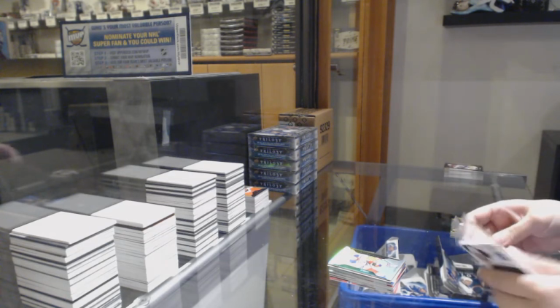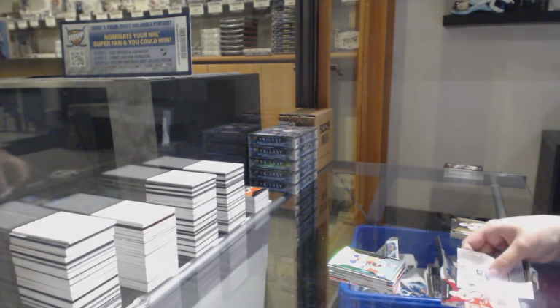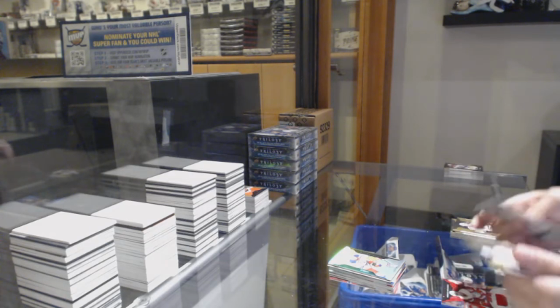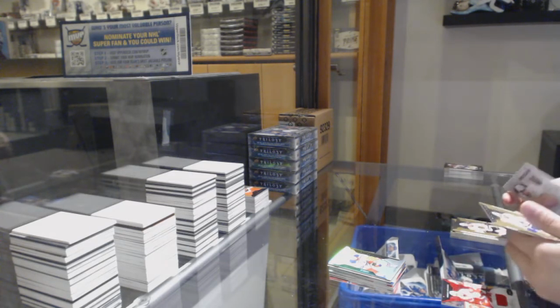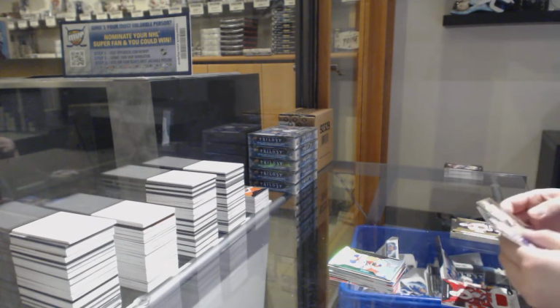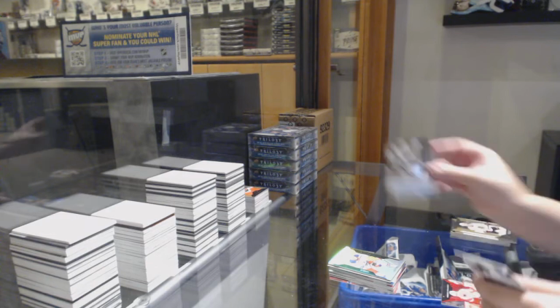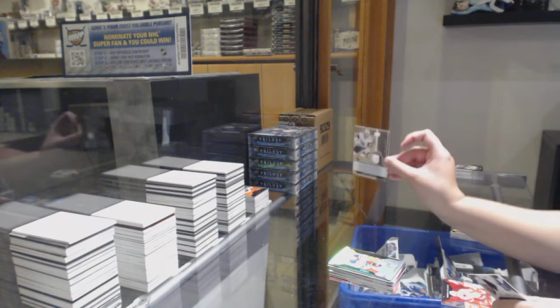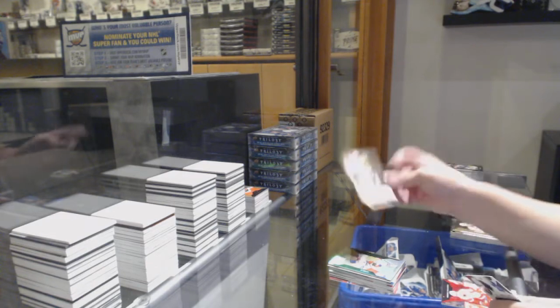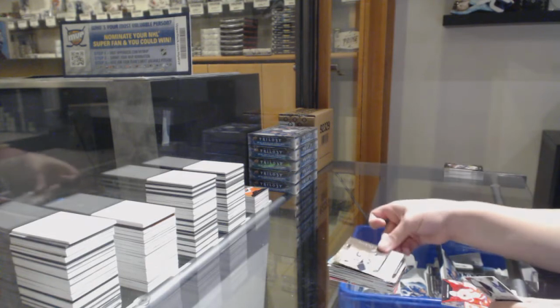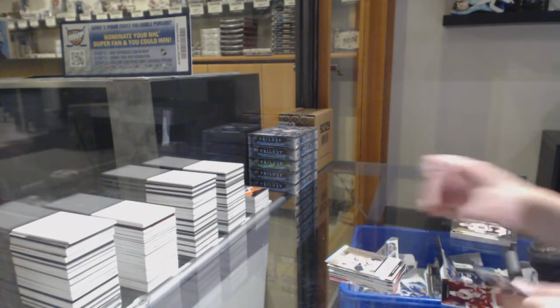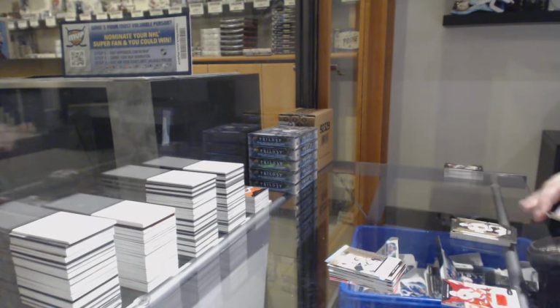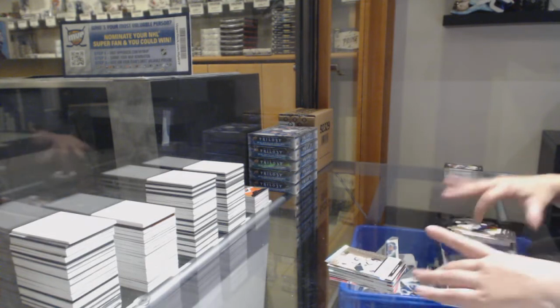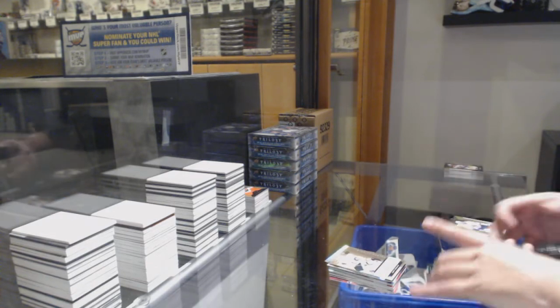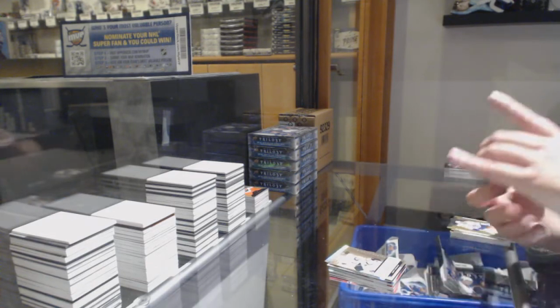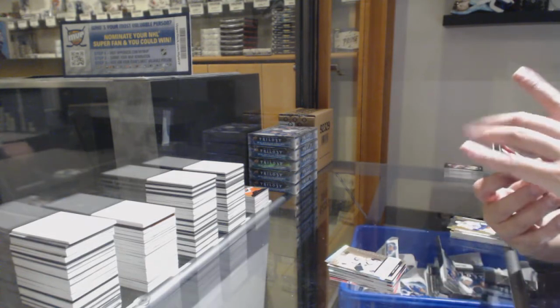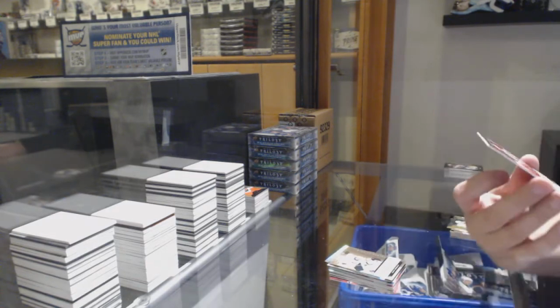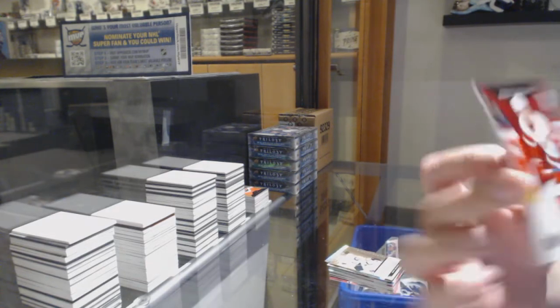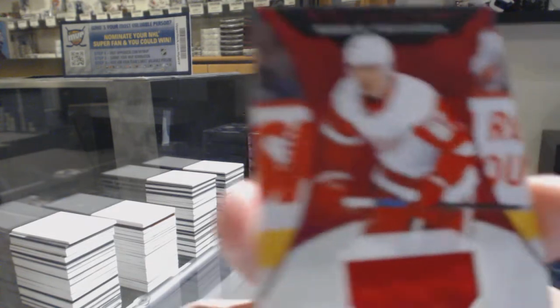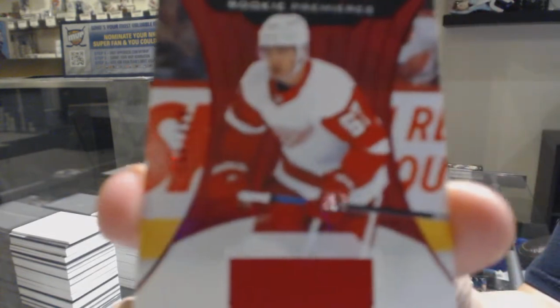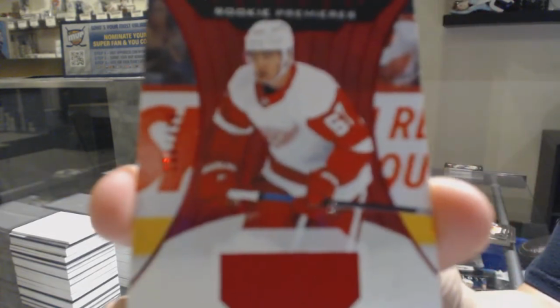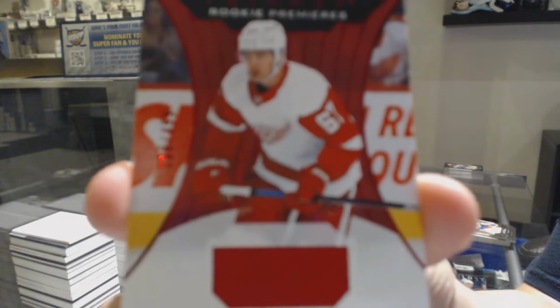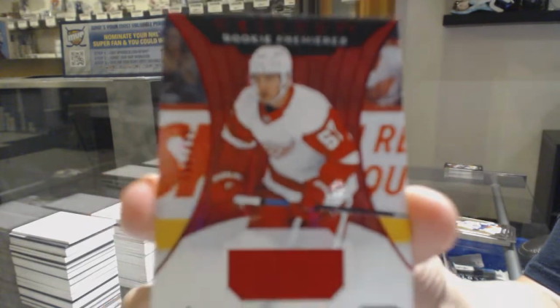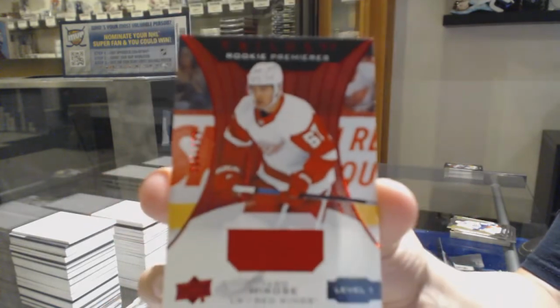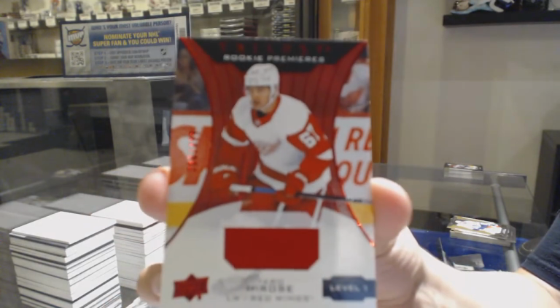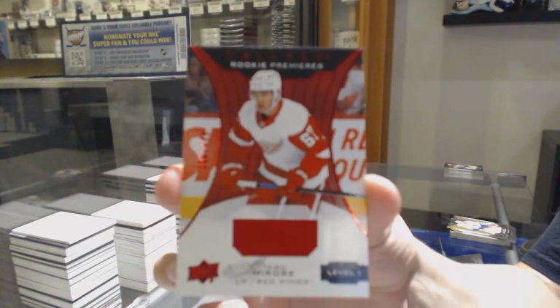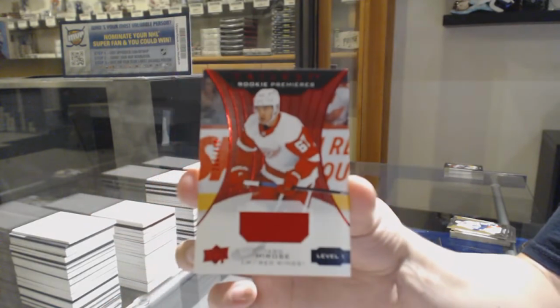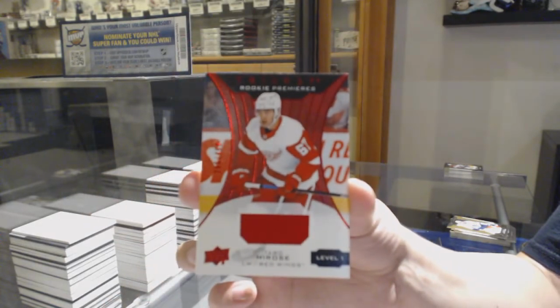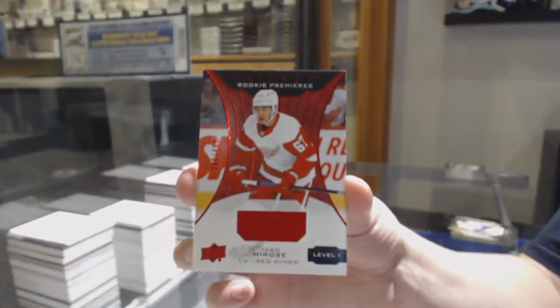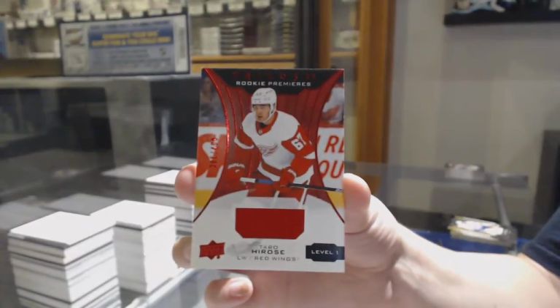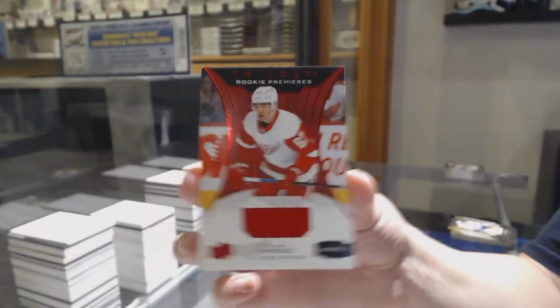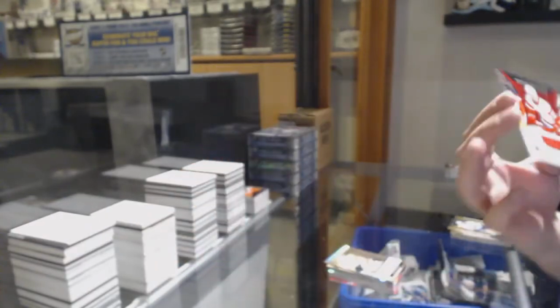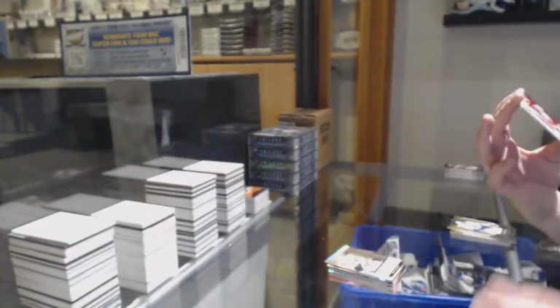Not-numbered rookie renditions, Jimmy Schultz. Rookie premieres jersey numbered 286 of /499, Taro Hirose for the number six spot.